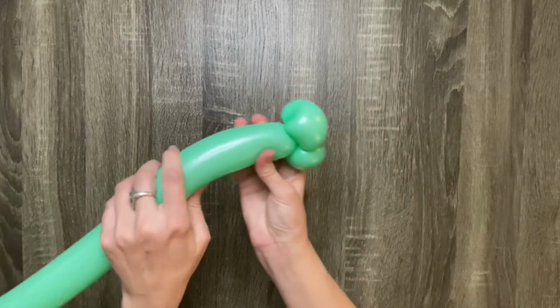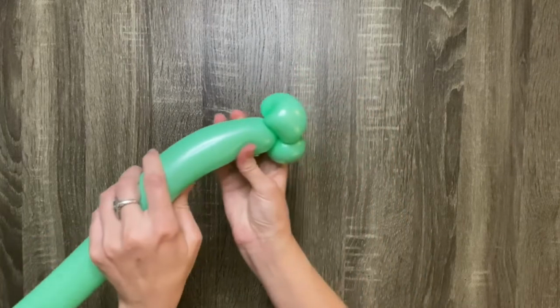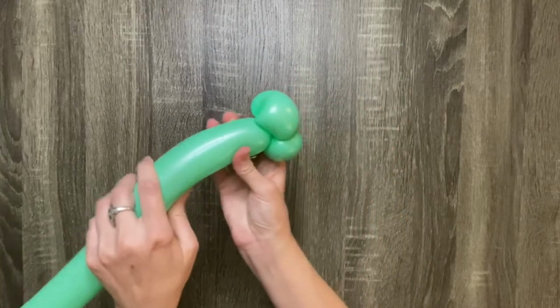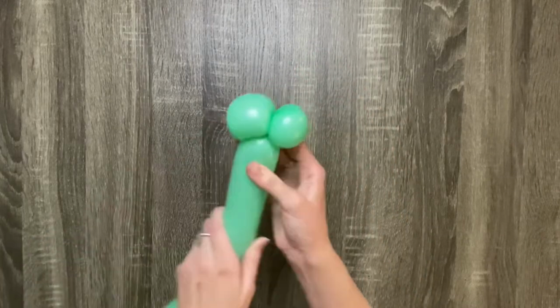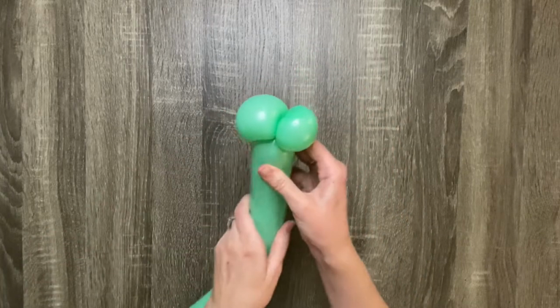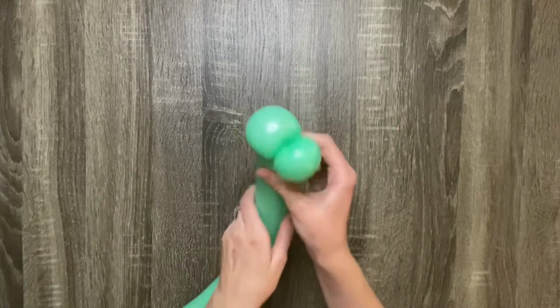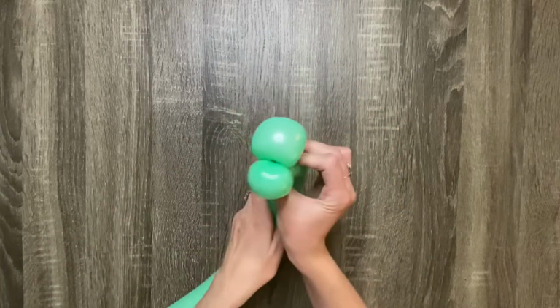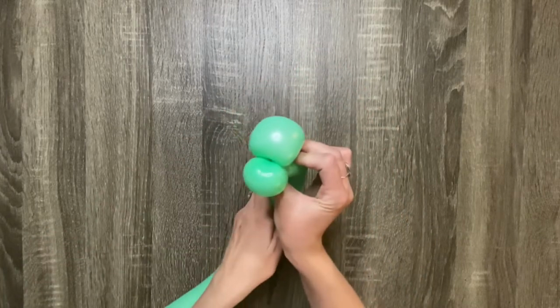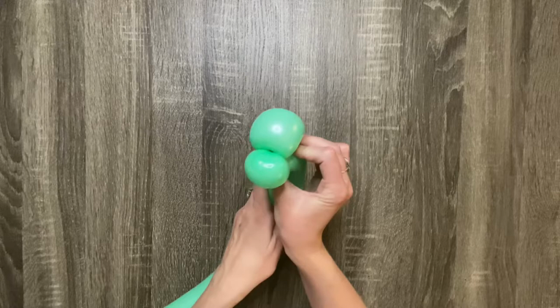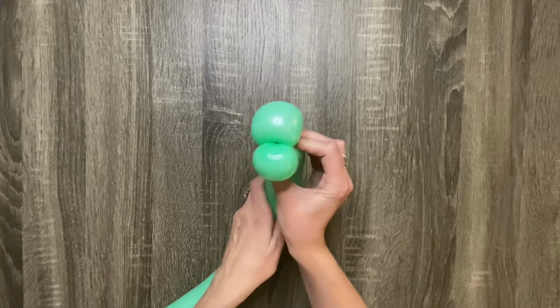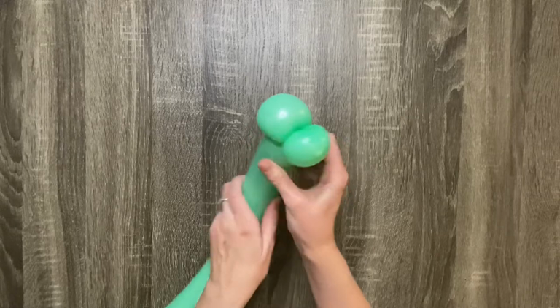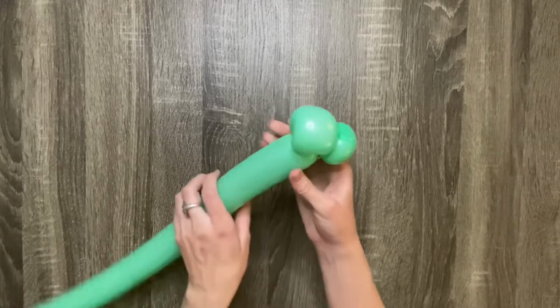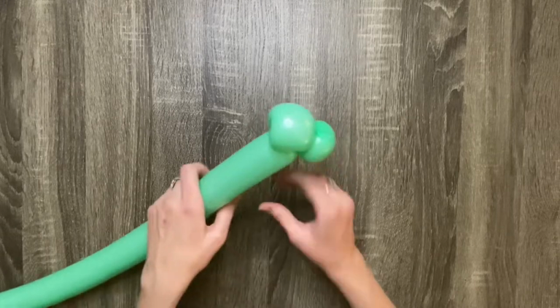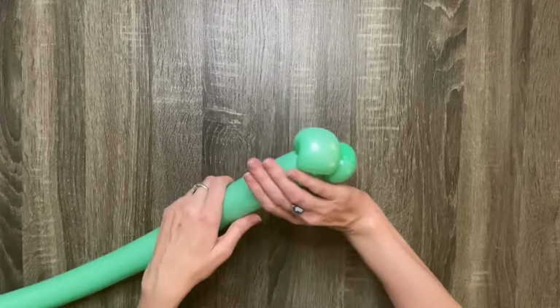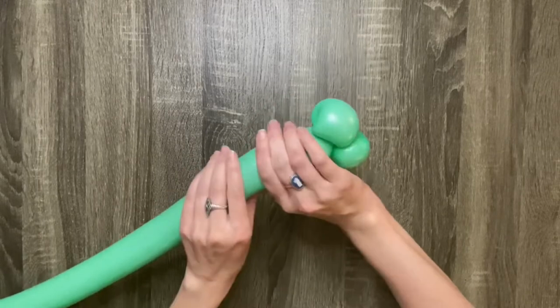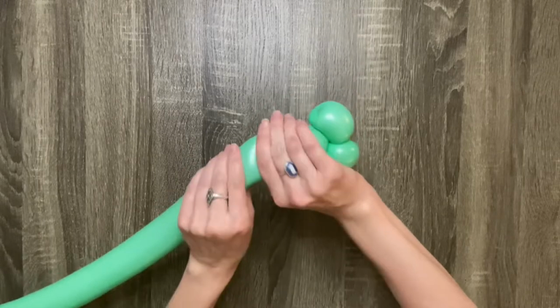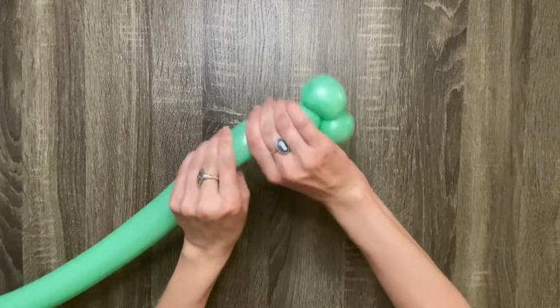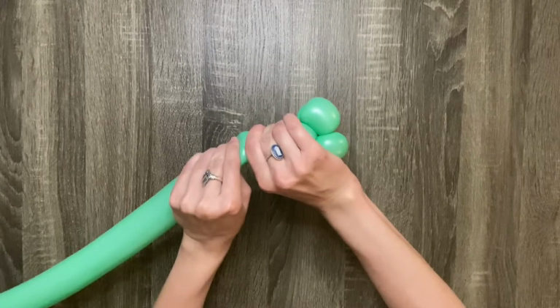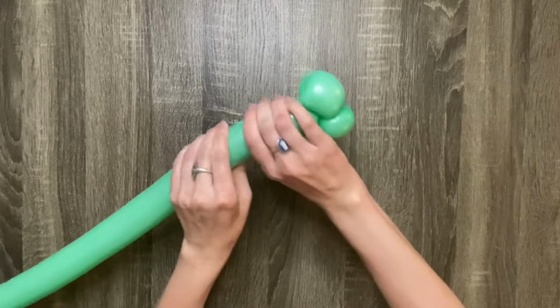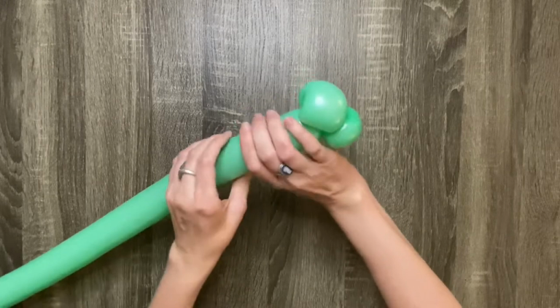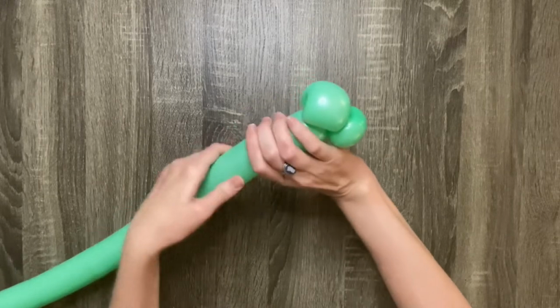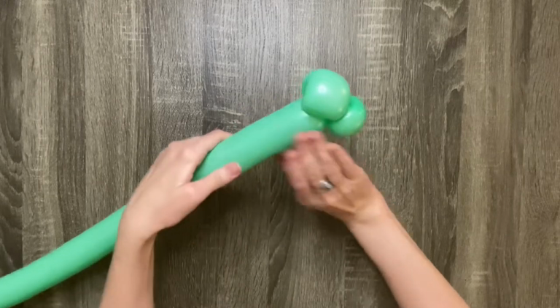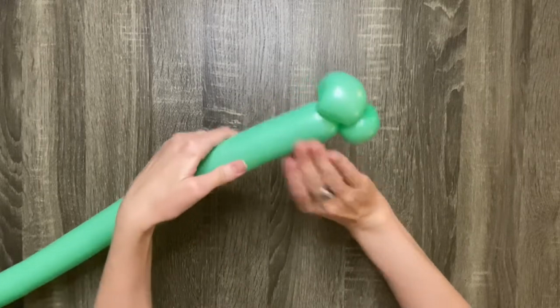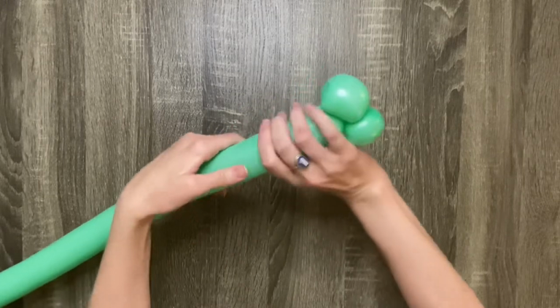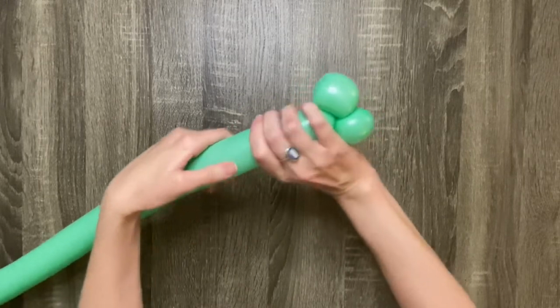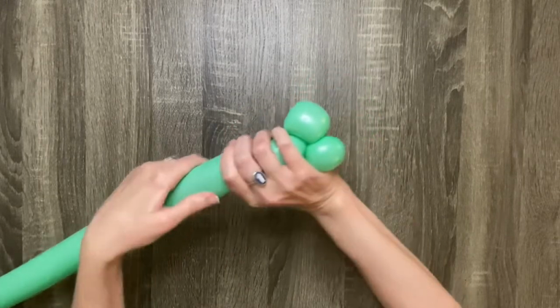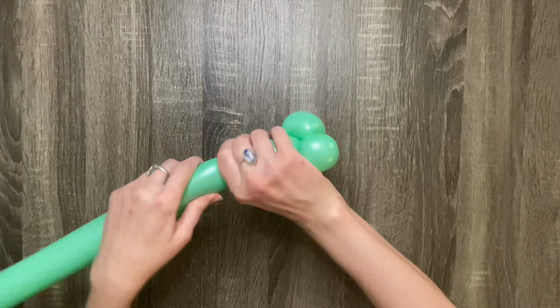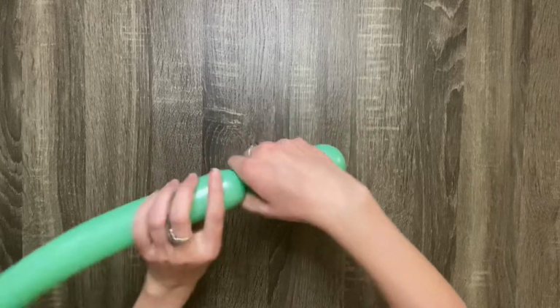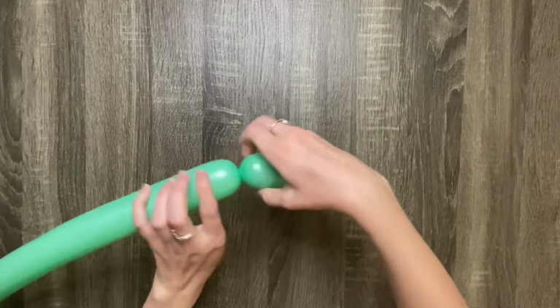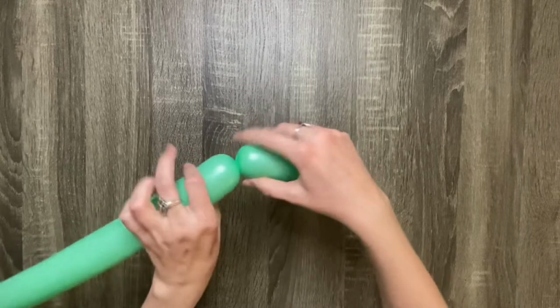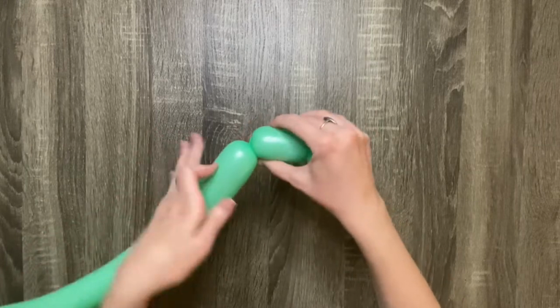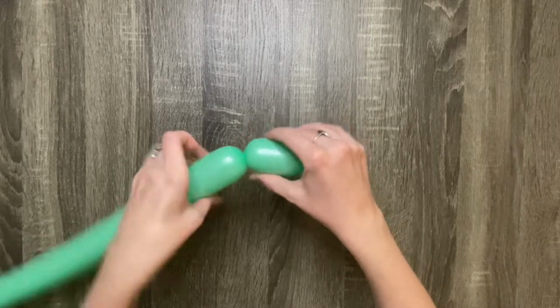This is what it should look like so far. Squeeze the balloon to distribute the air anytime it feels too tight. Next, make a four finger bubble.